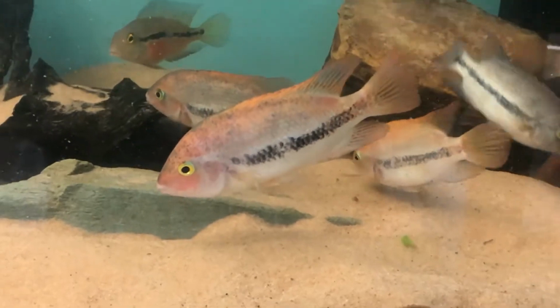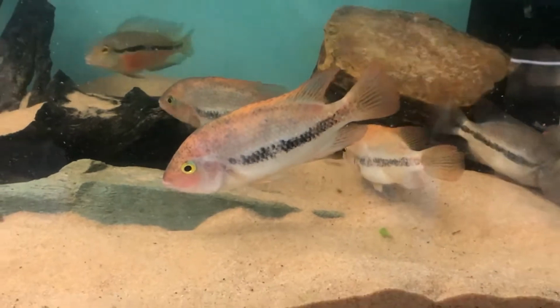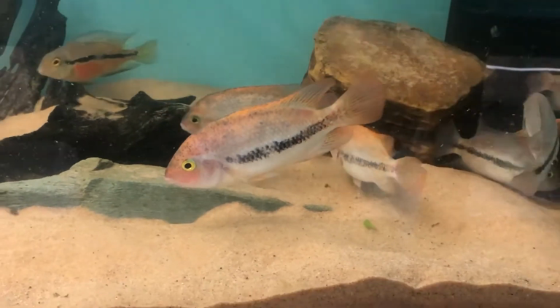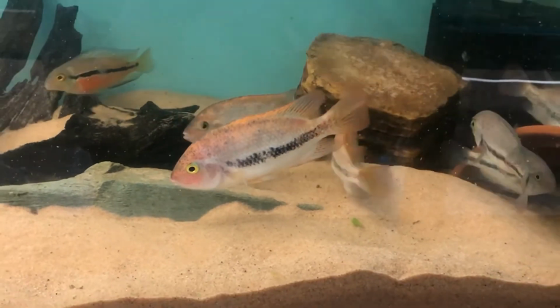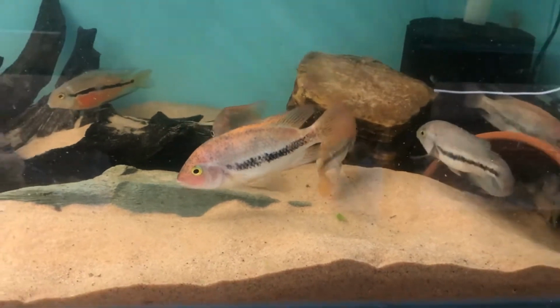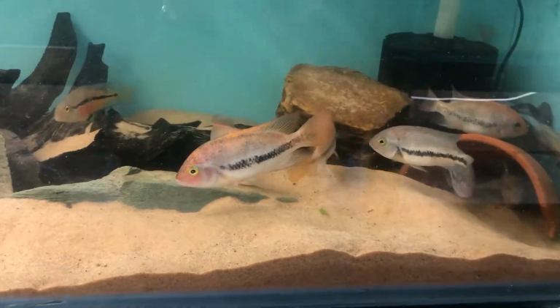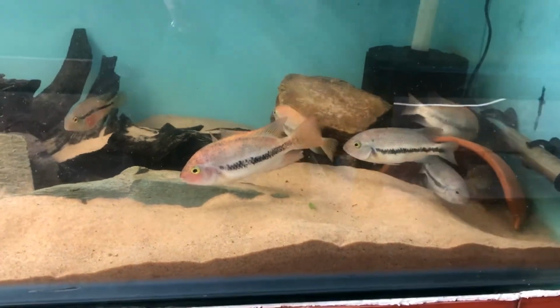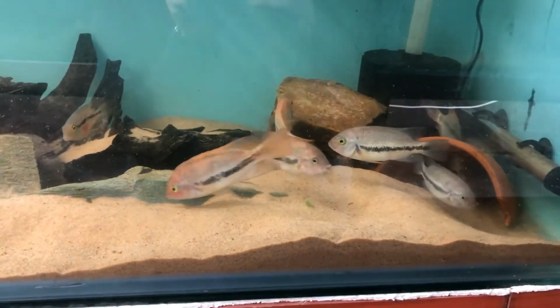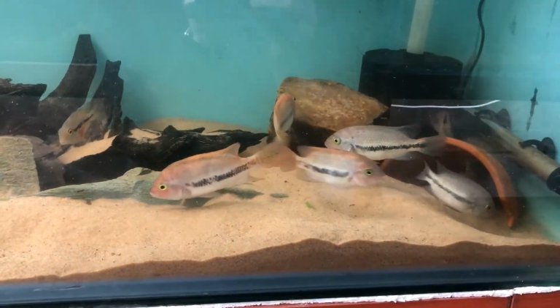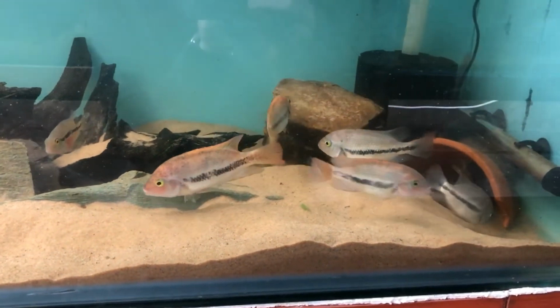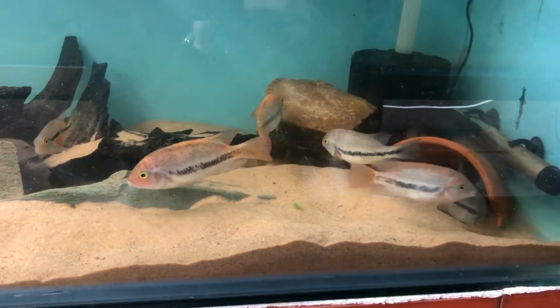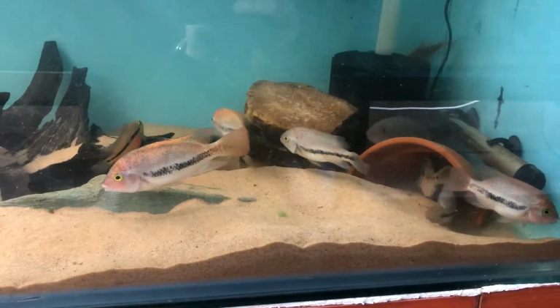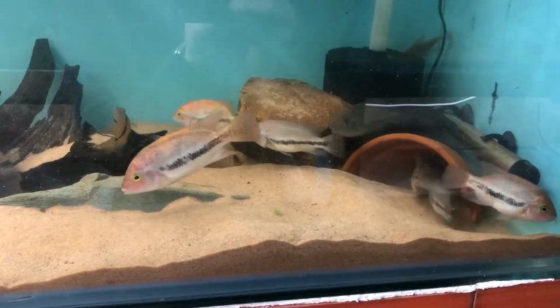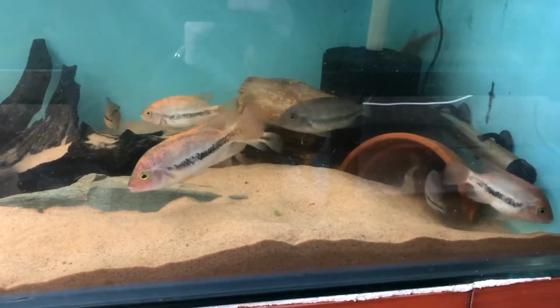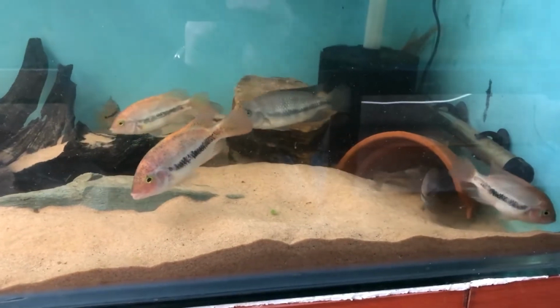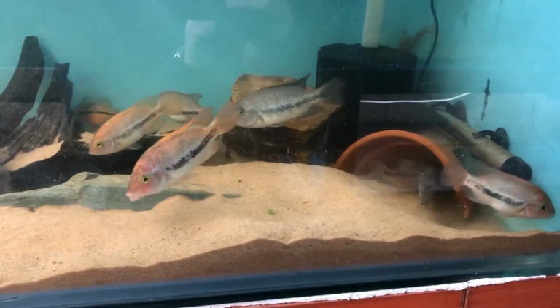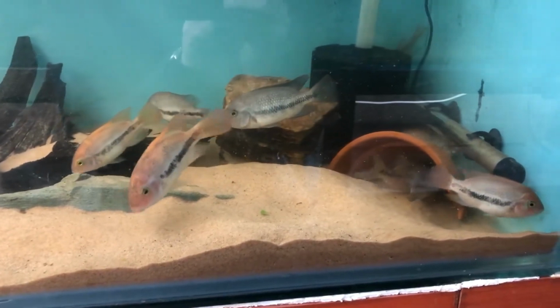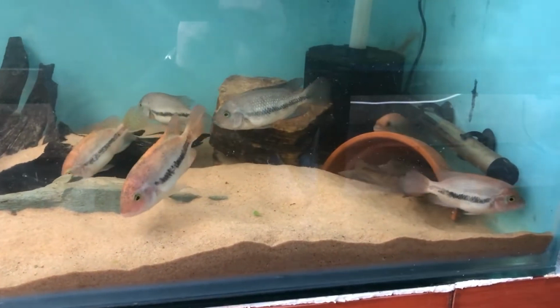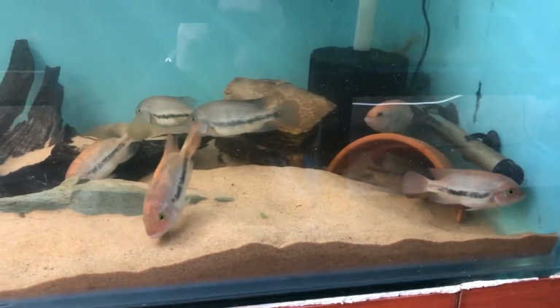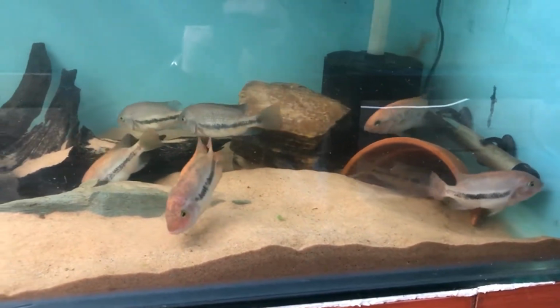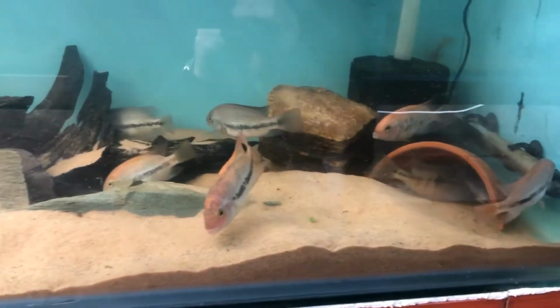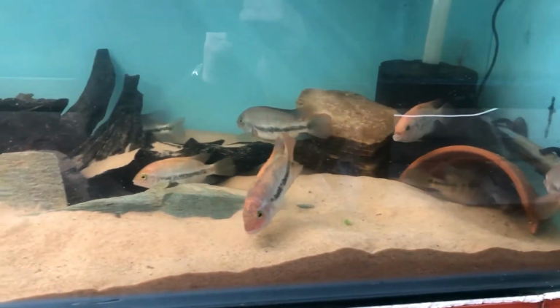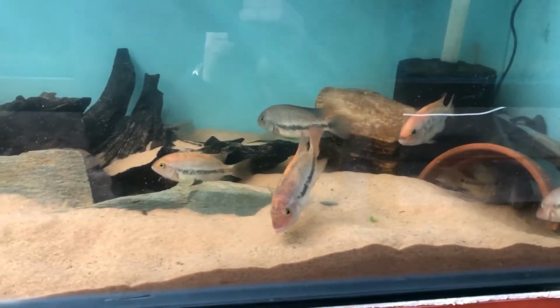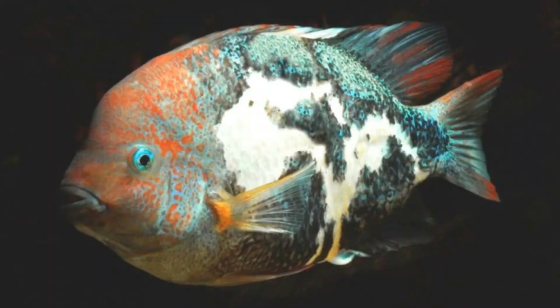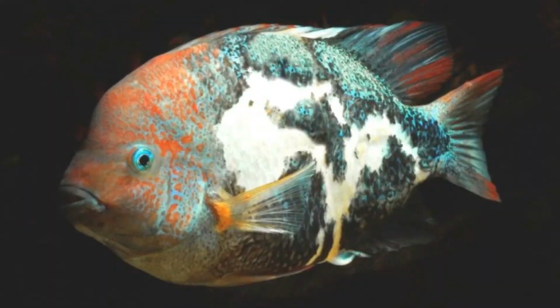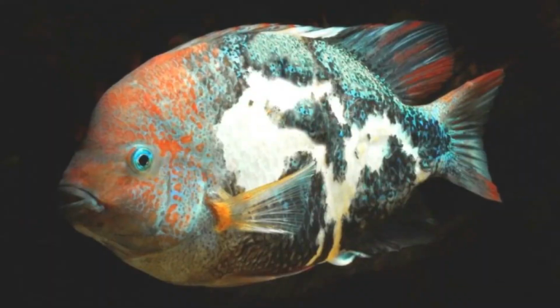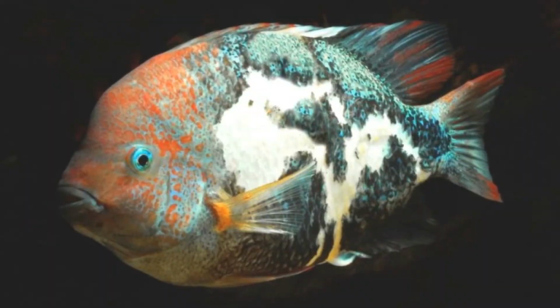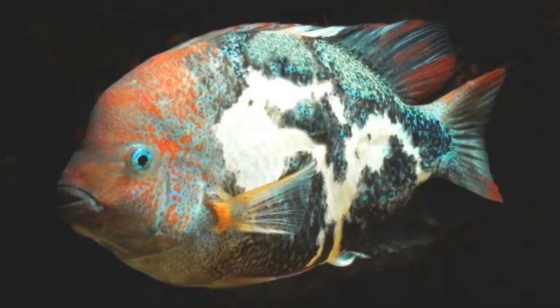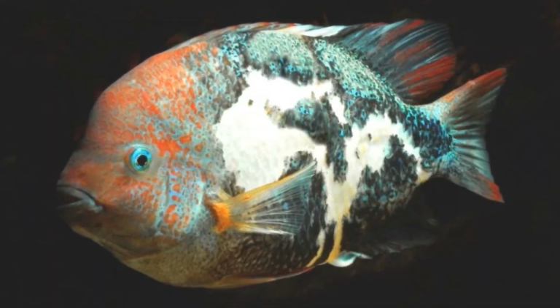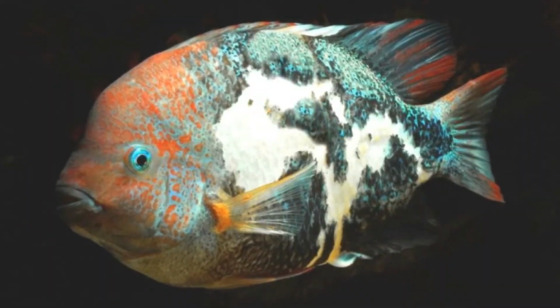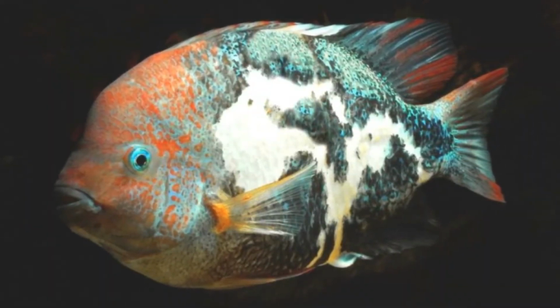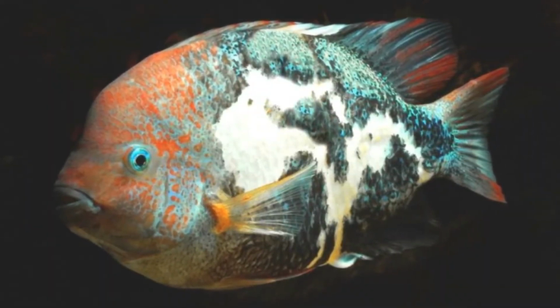There are currently three different natural colour morphs: the normal colouration, a pink colouration, and a marbled colouration. The marble is a cross between the pink and the standard.